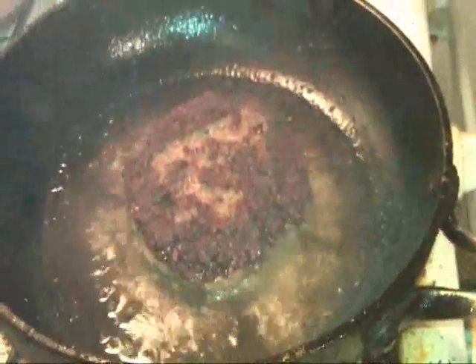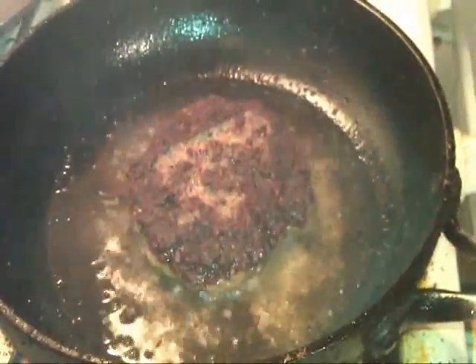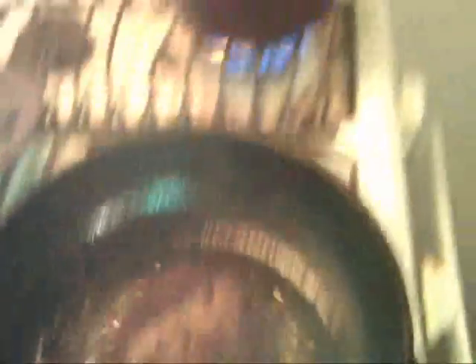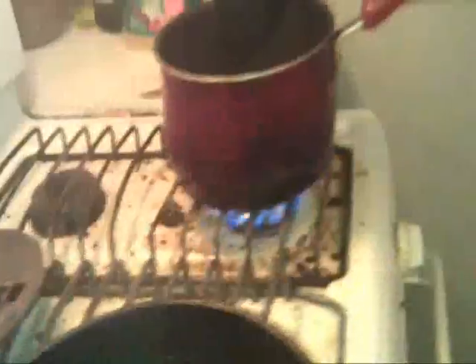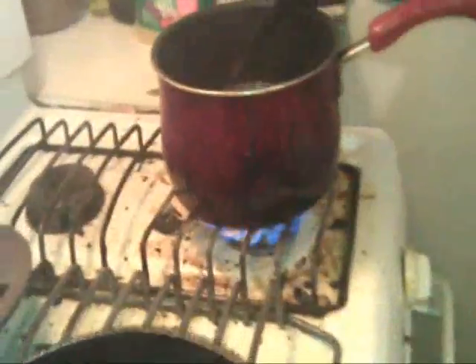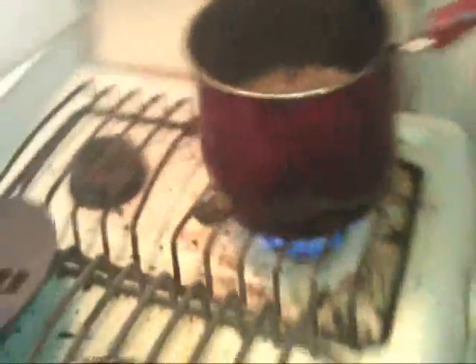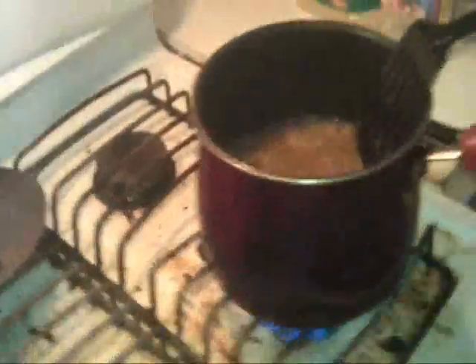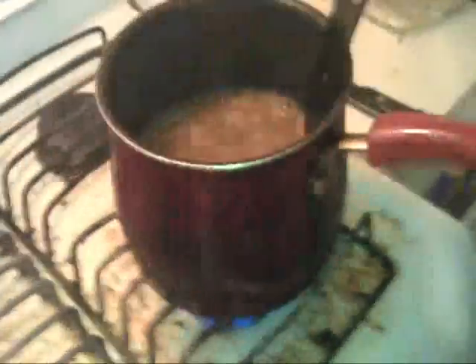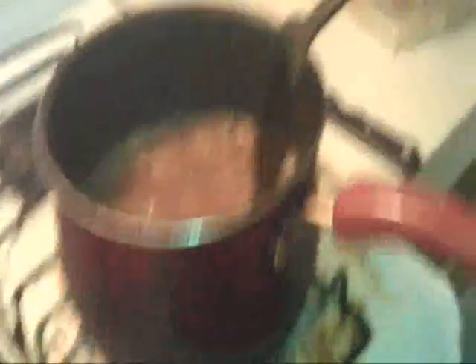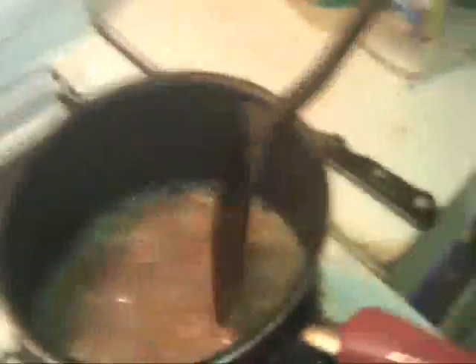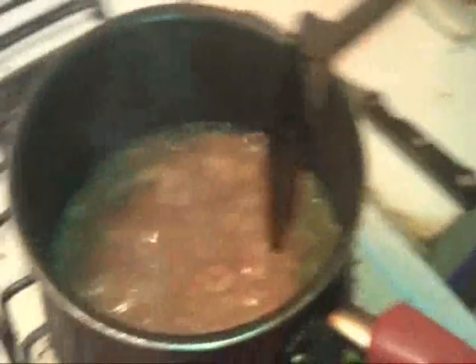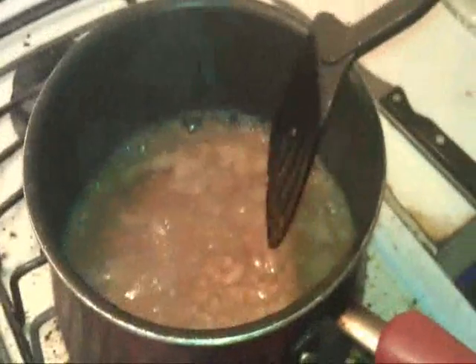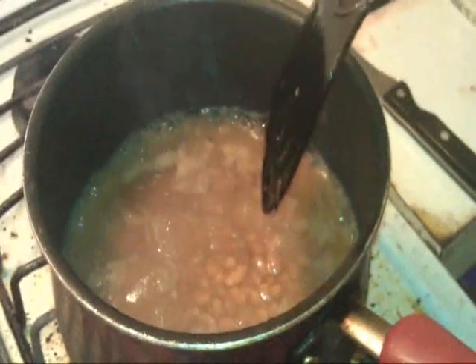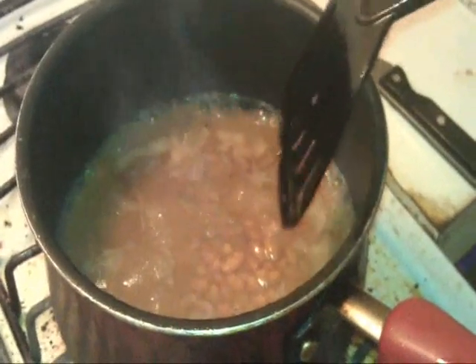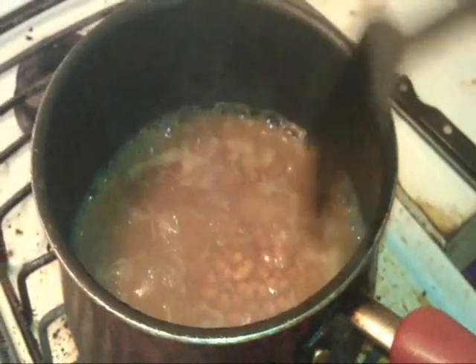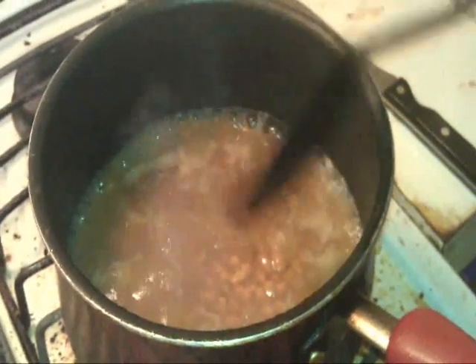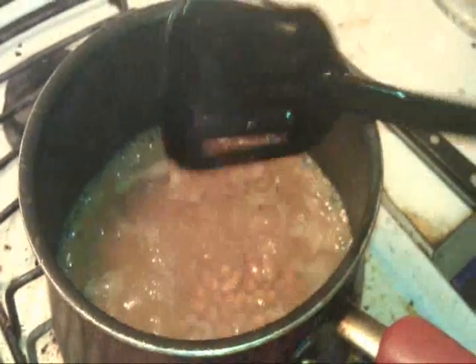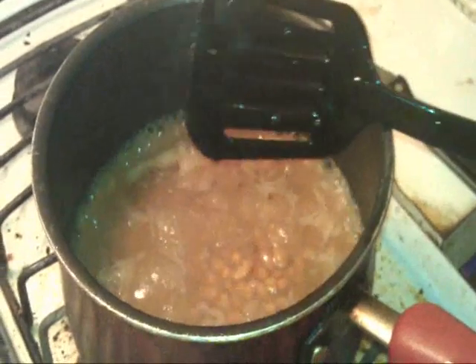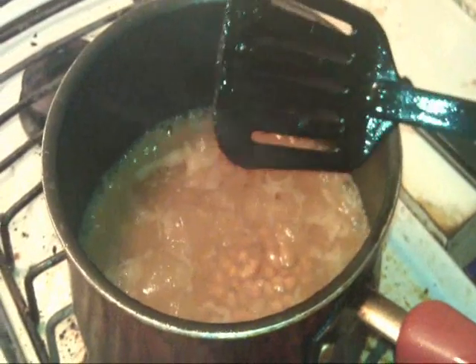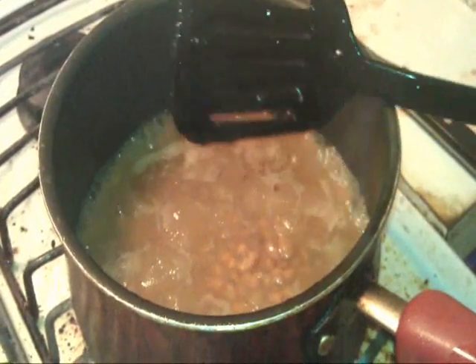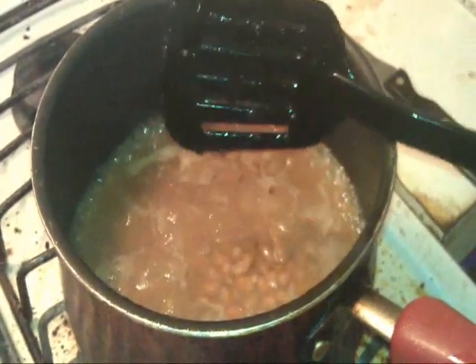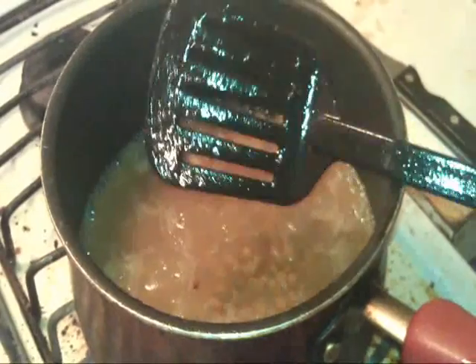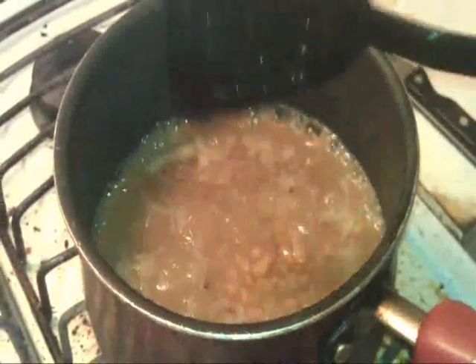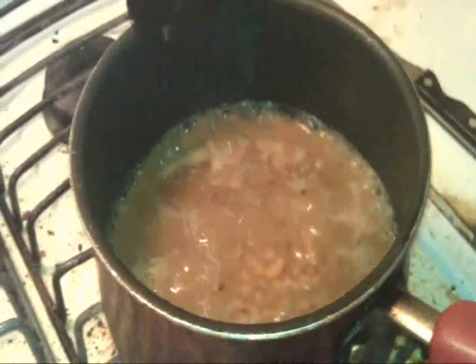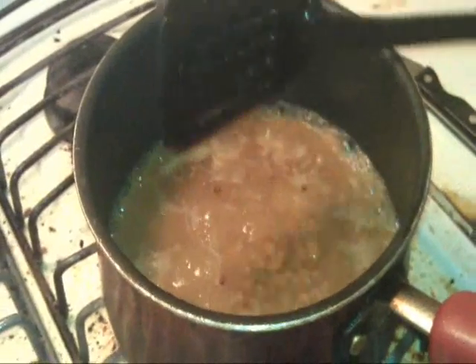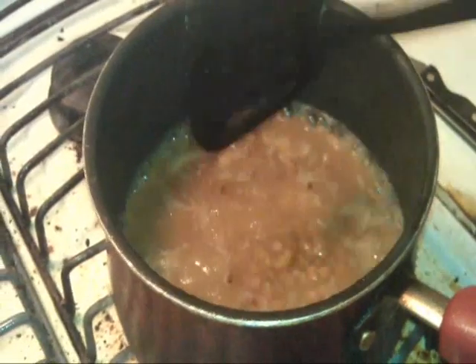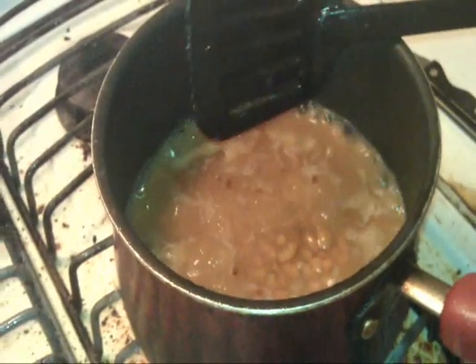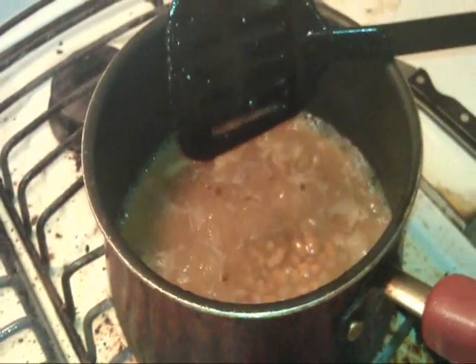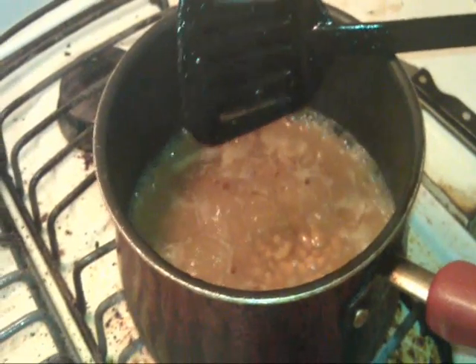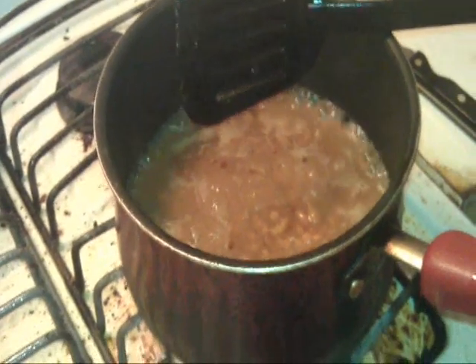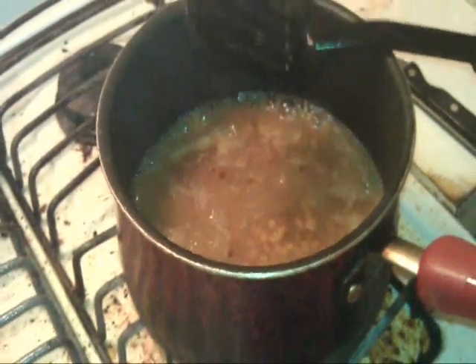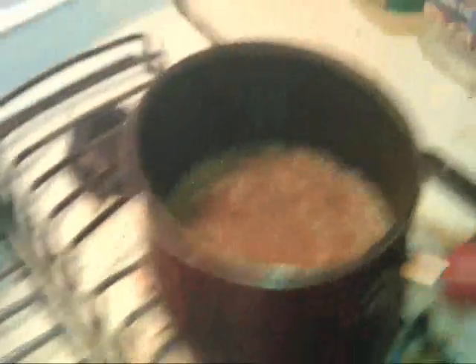Right over here we're going to have some beans. These are just out of the can — Bush's baked beans or something like that. Baked beans. There we go.